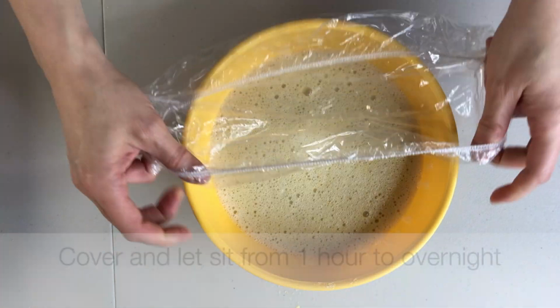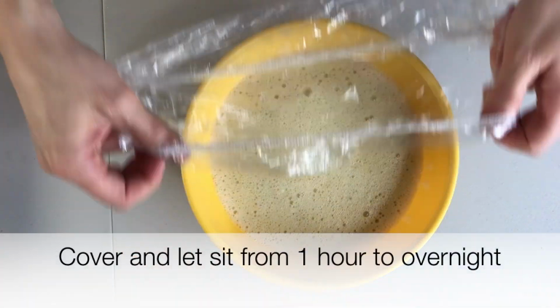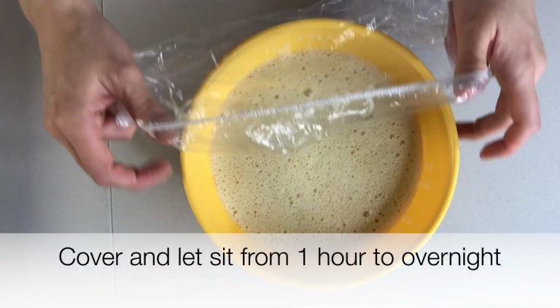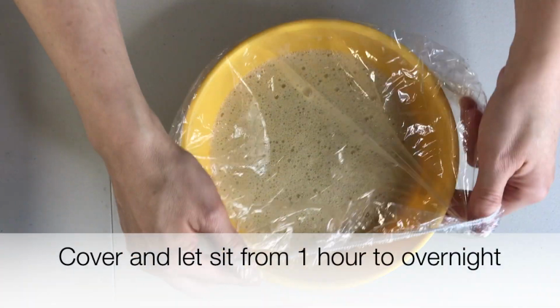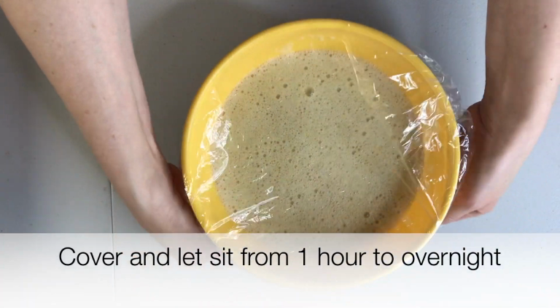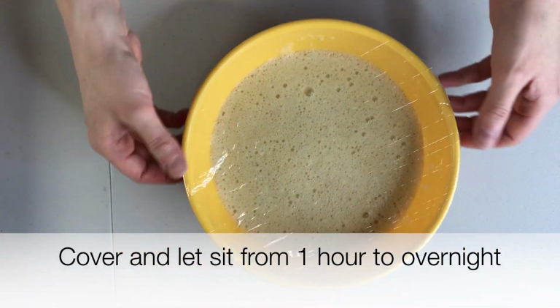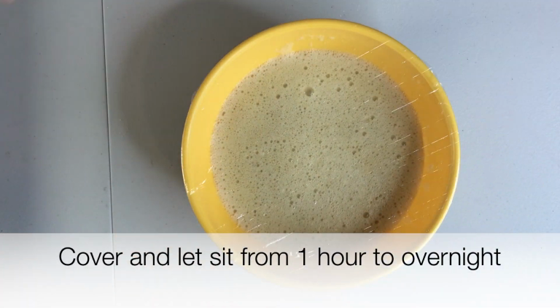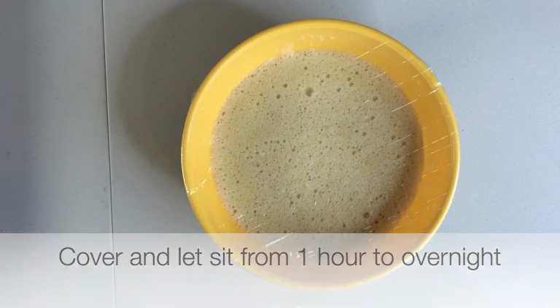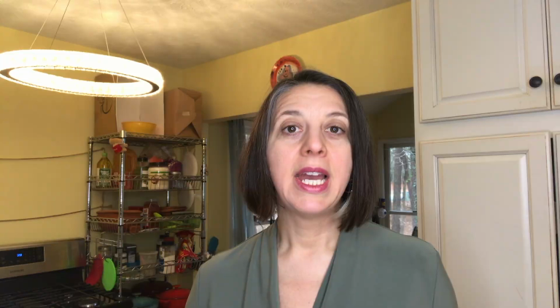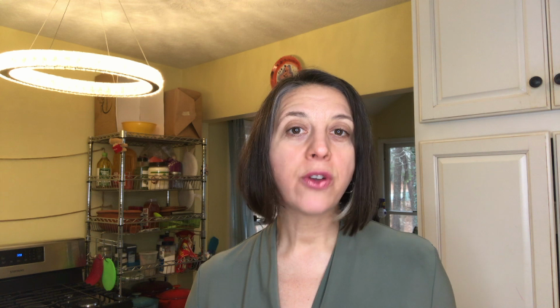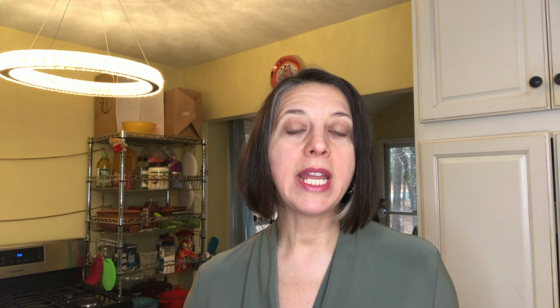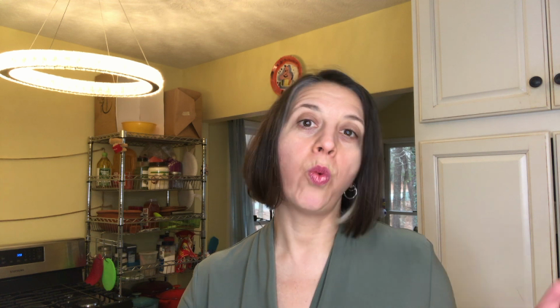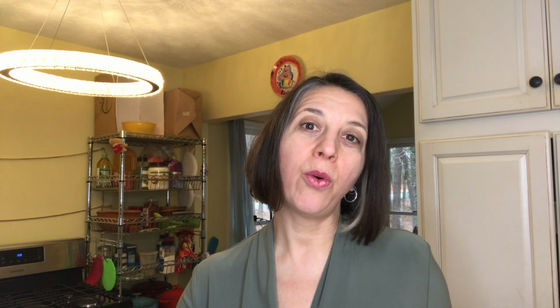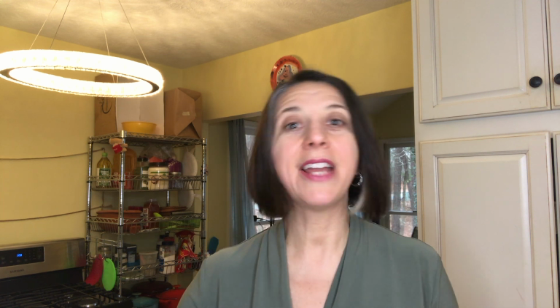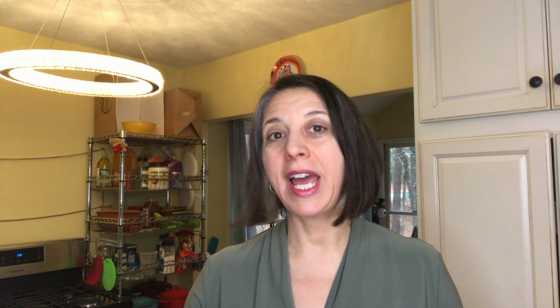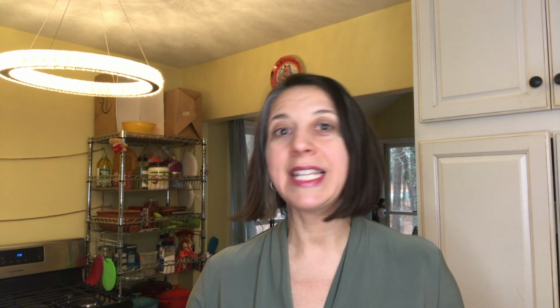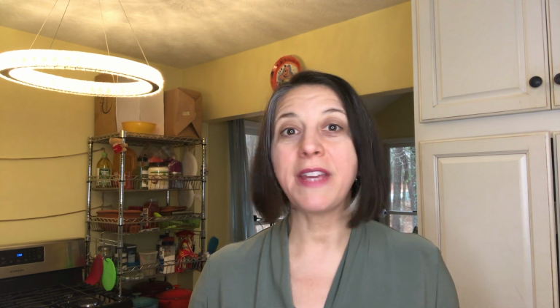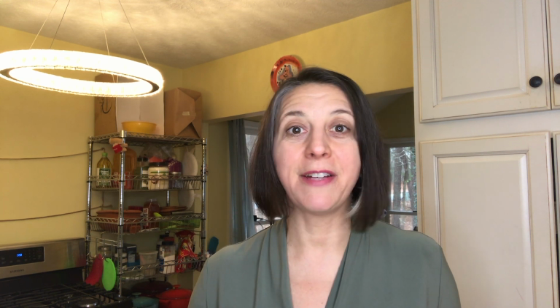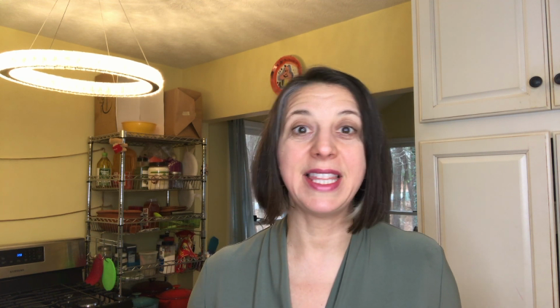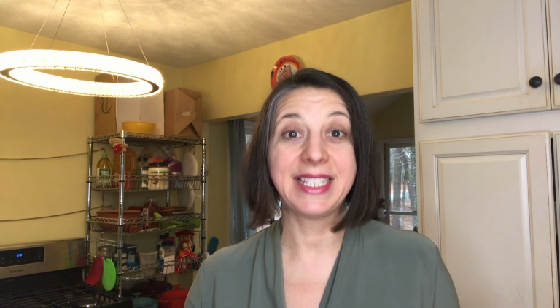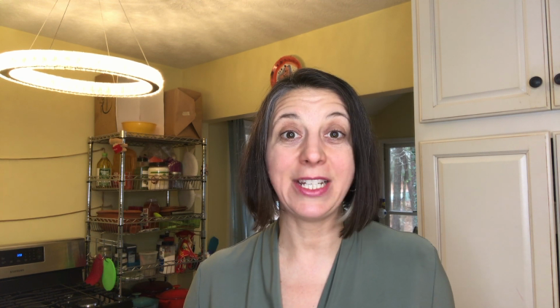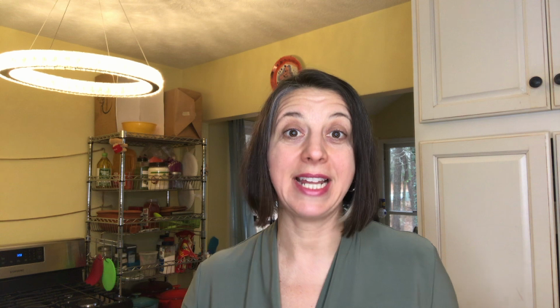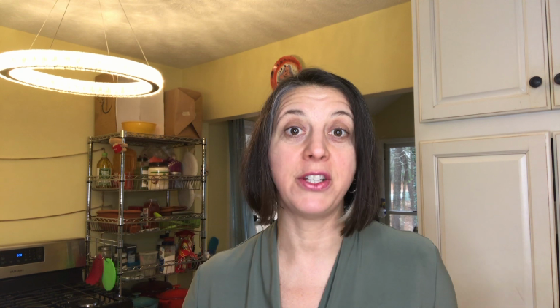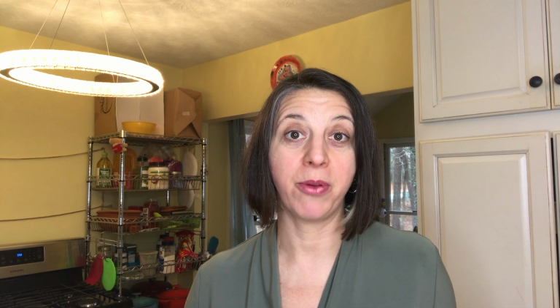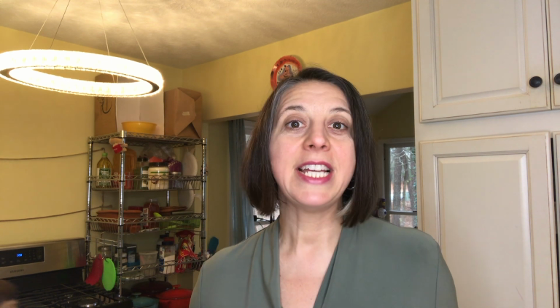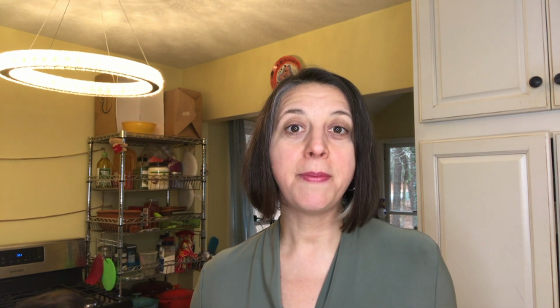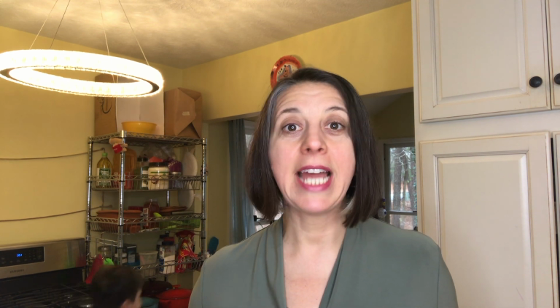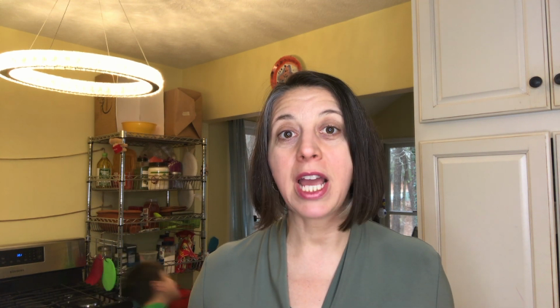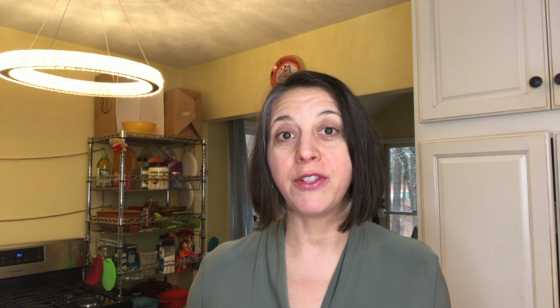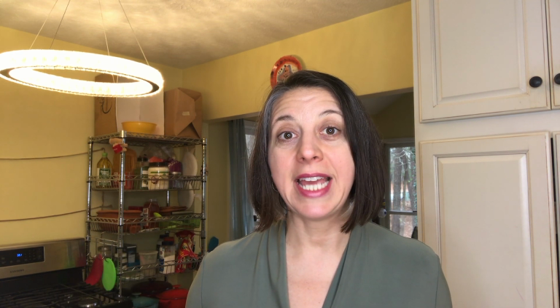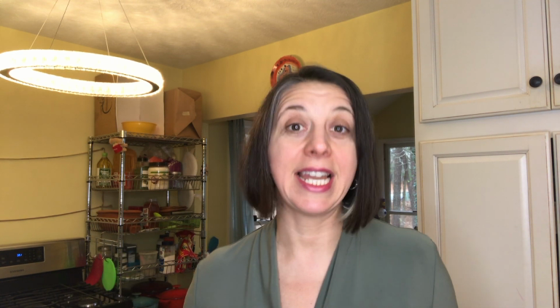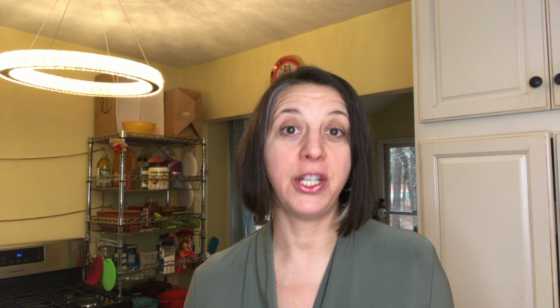Cover and allow to sit from one hour to overnight. I tried waiting both one hour and overnight and I didn't really find a difference in the consistency or taste of the chickpea bread. It just depends on how much time you have during the day to dedicate to it.